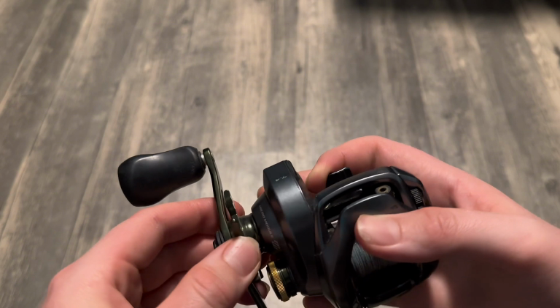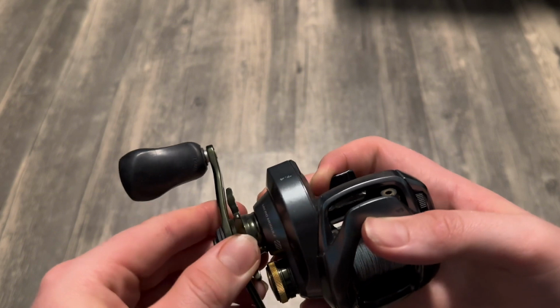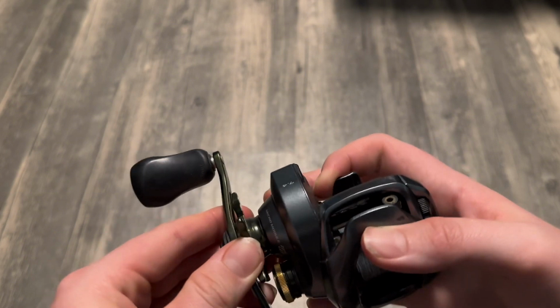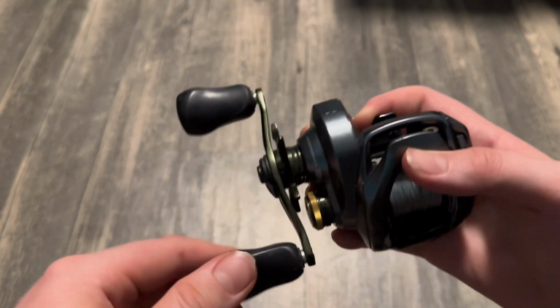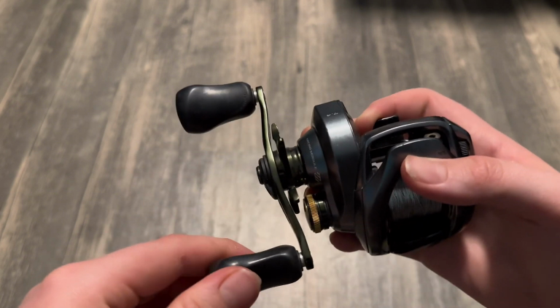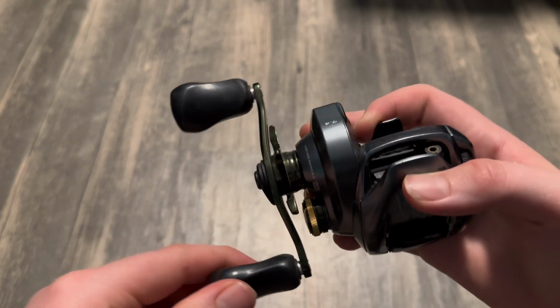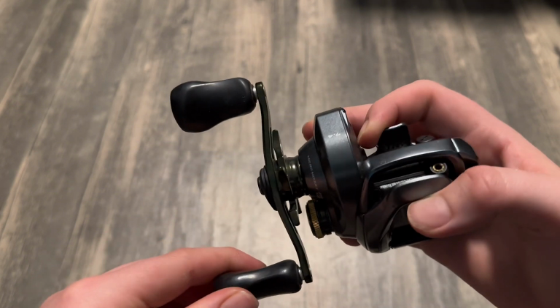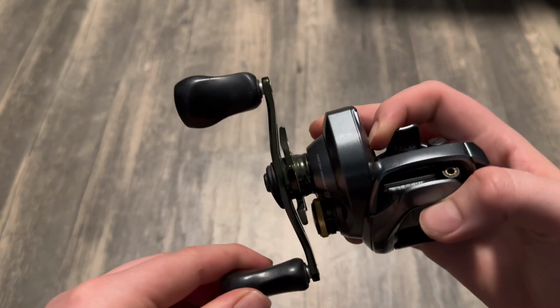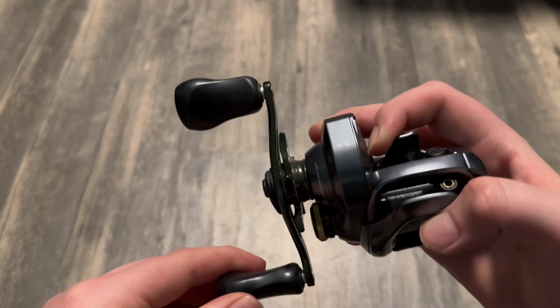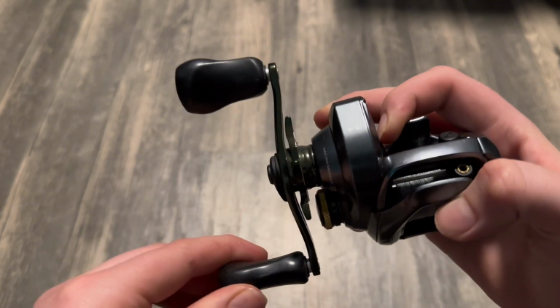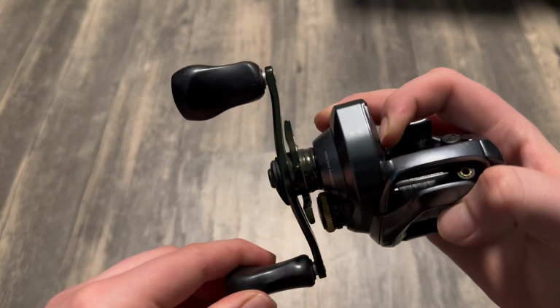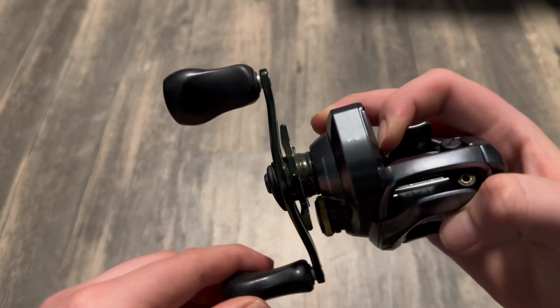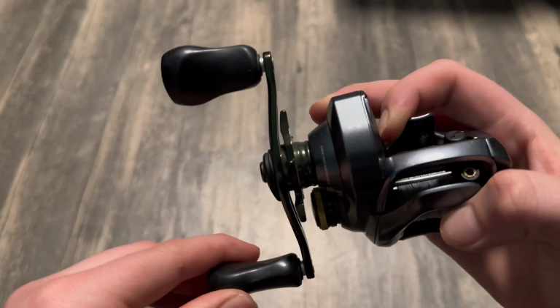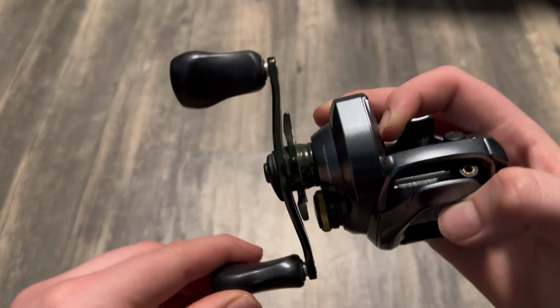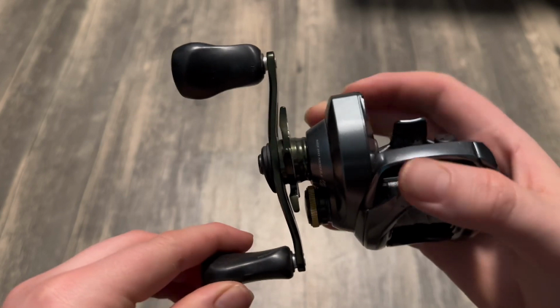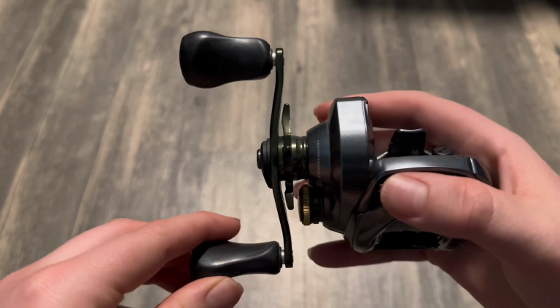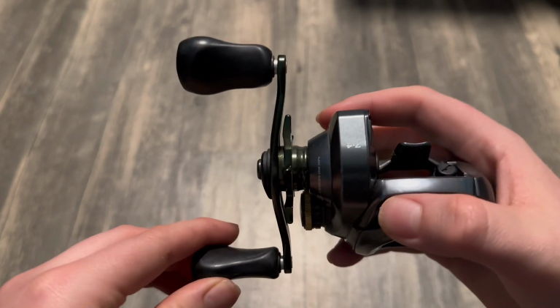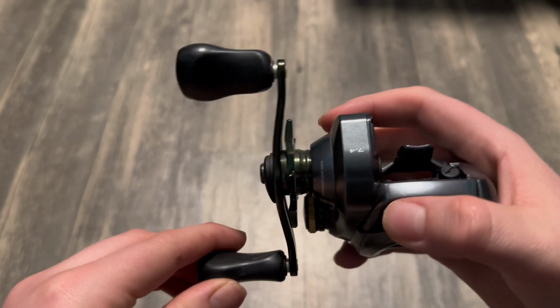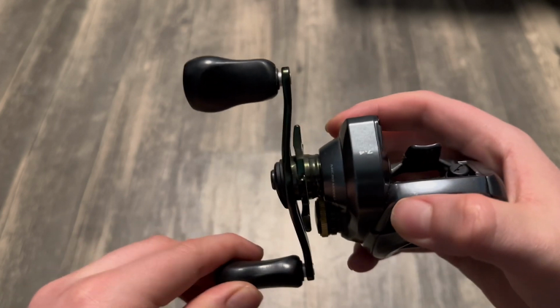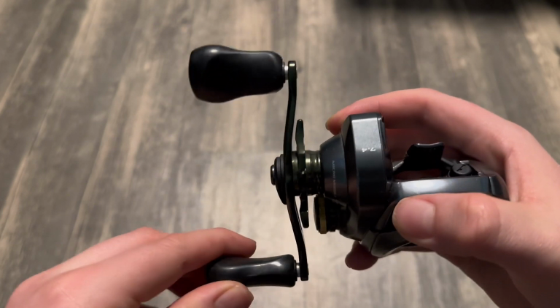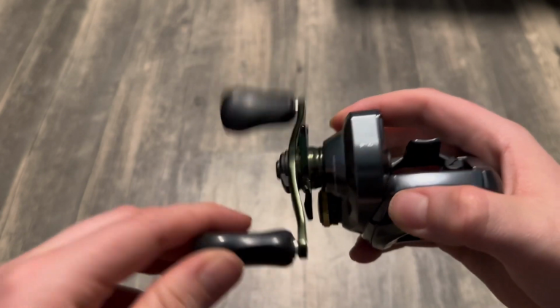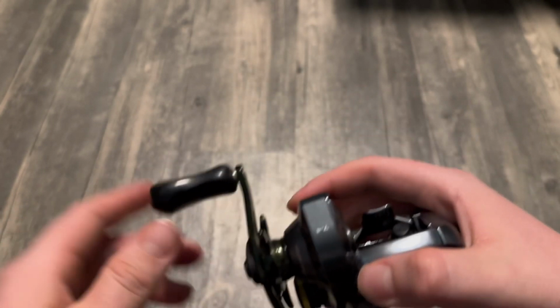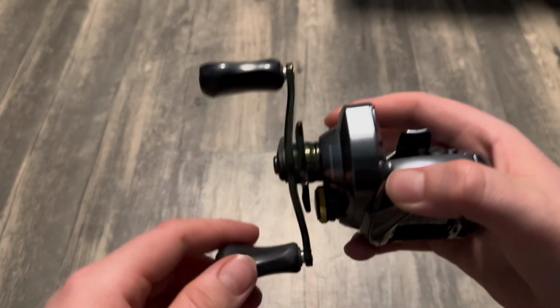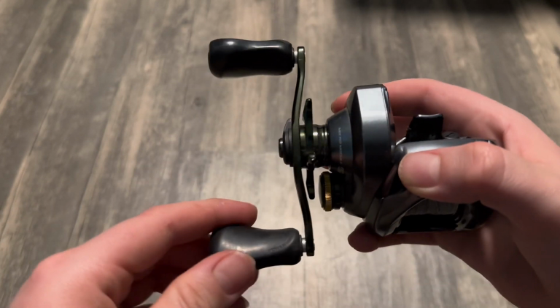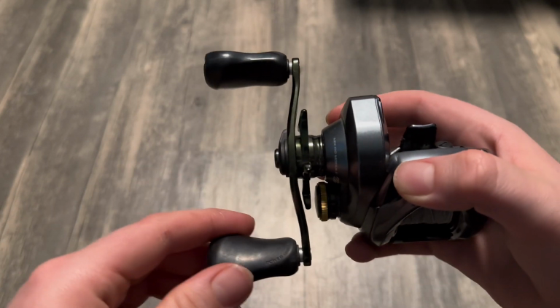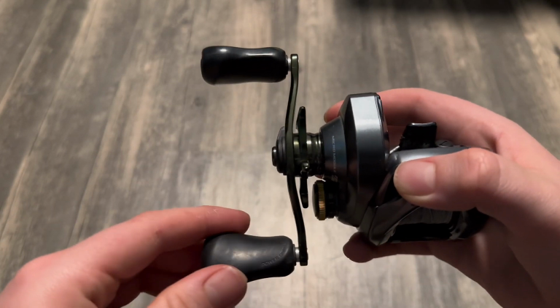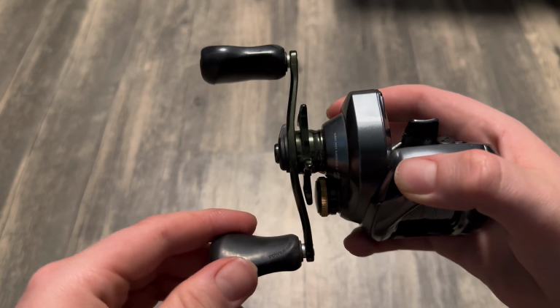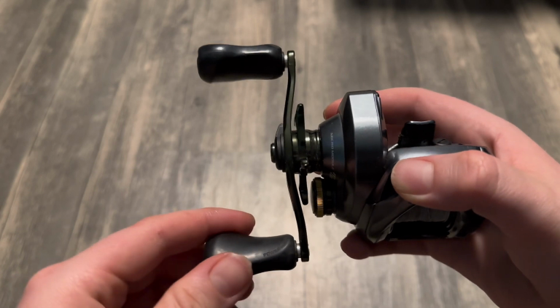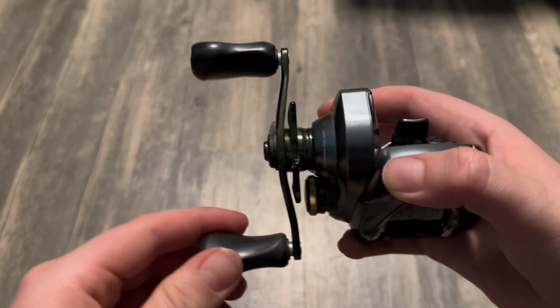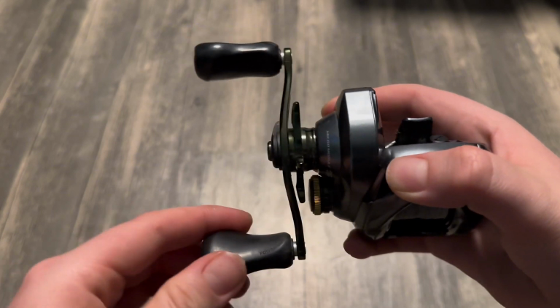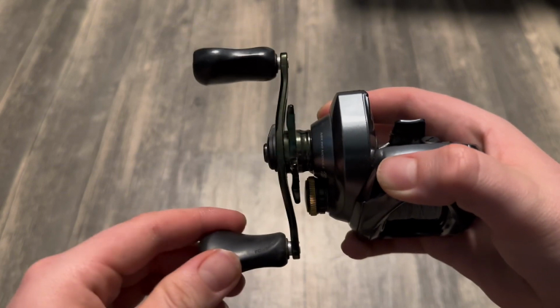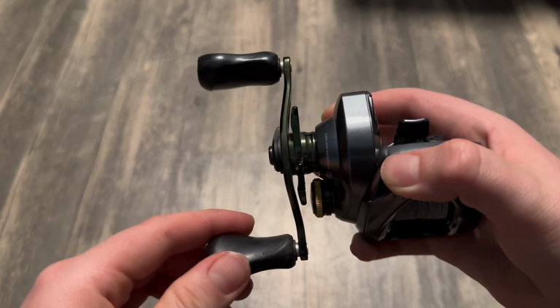I got majorly concerned about this issue, so I actually sent my reel to Shimano. And I'm not knocking on Shimano when I say this, but they absolutely did nothing to it, and it is exactly the same, if not worse, as when I sent it out.